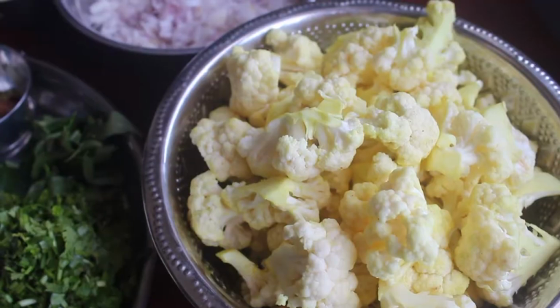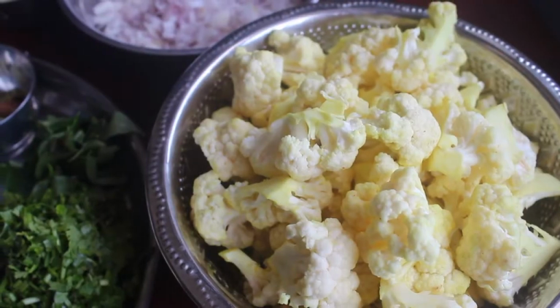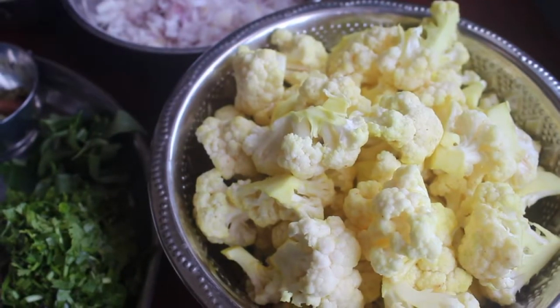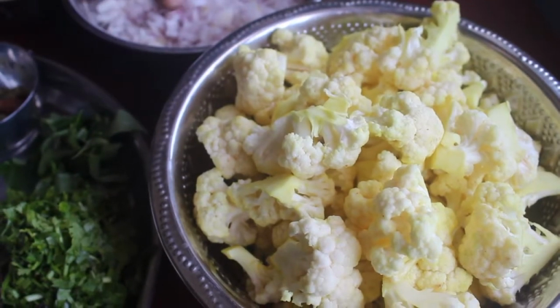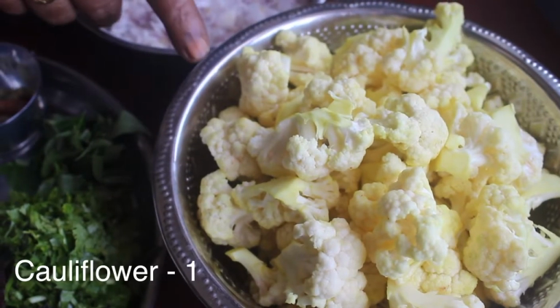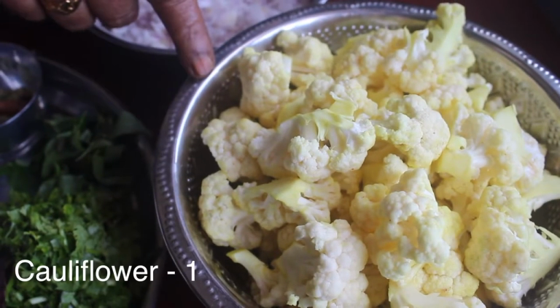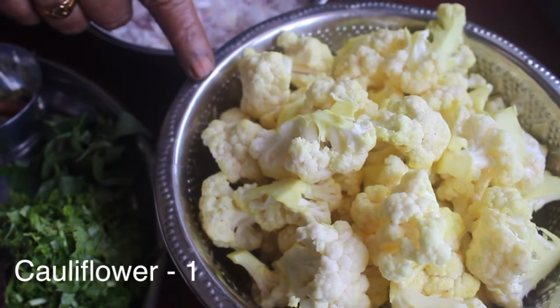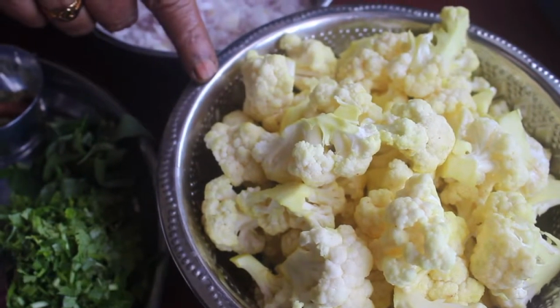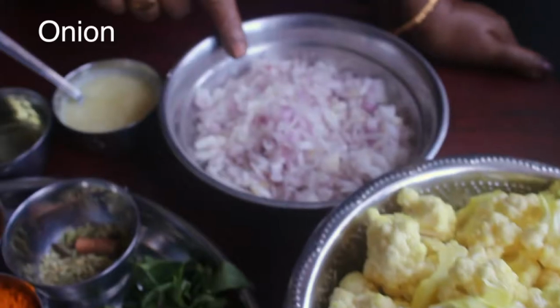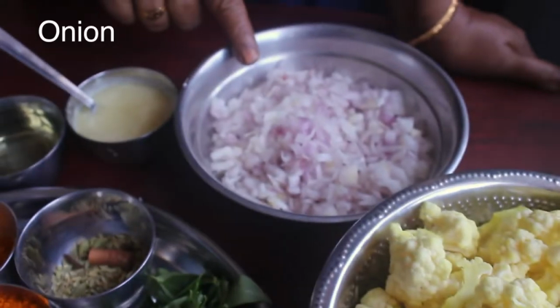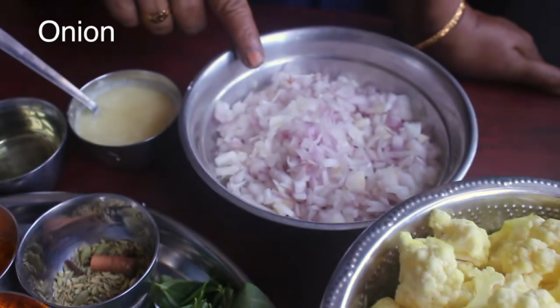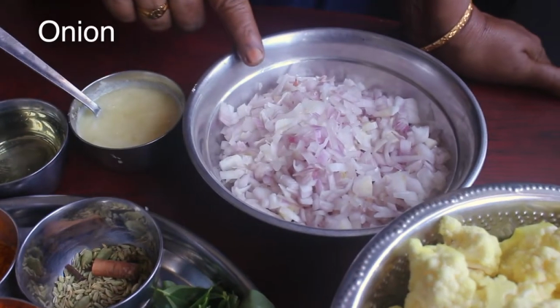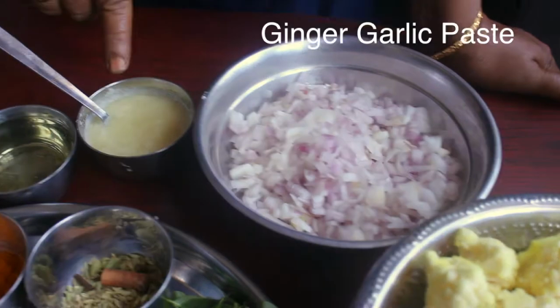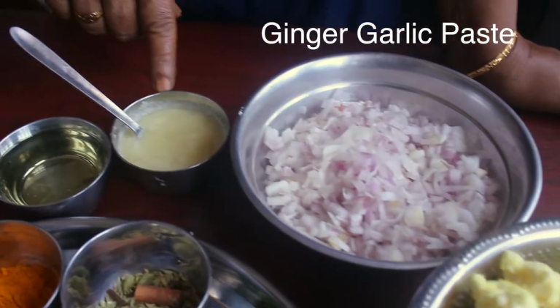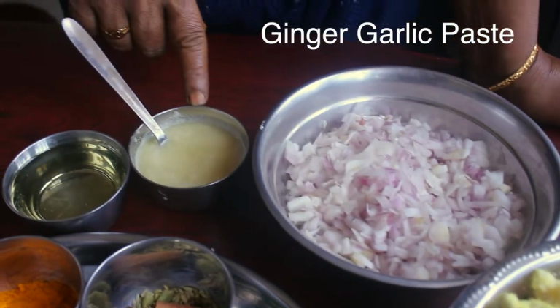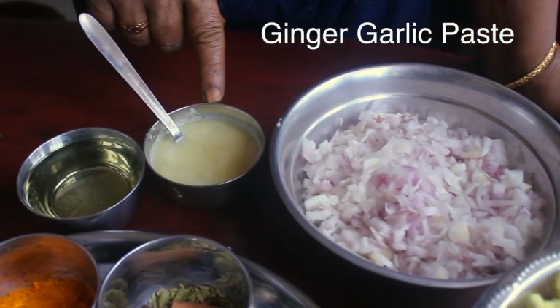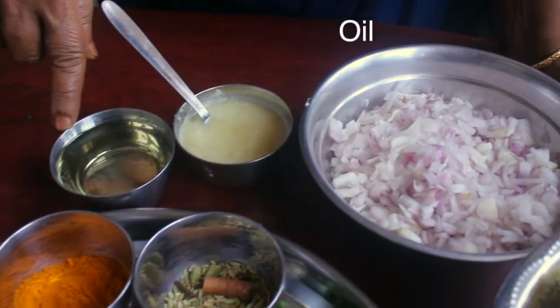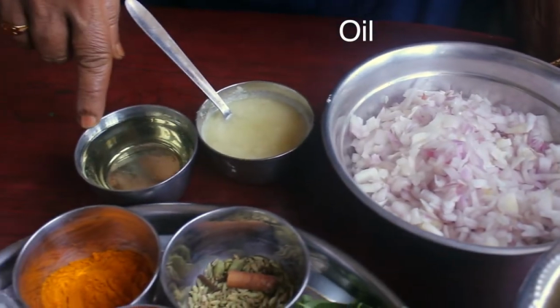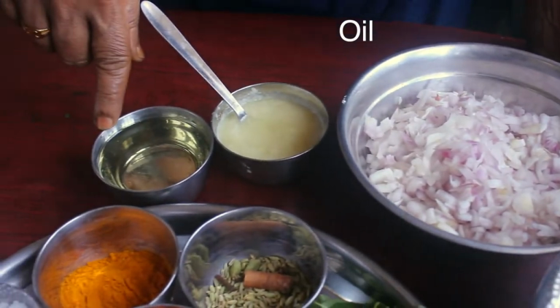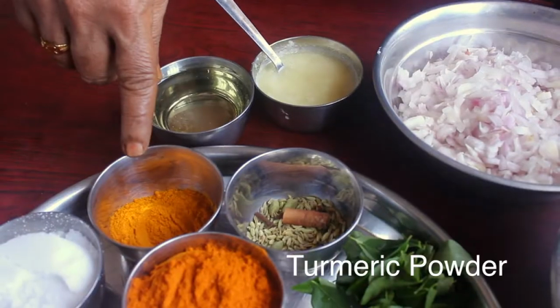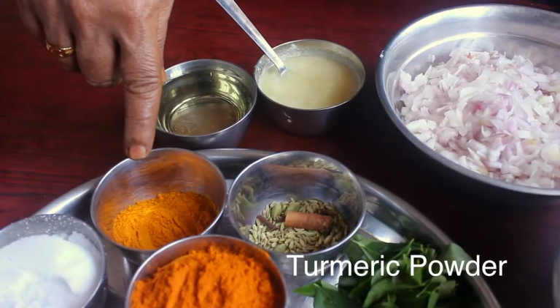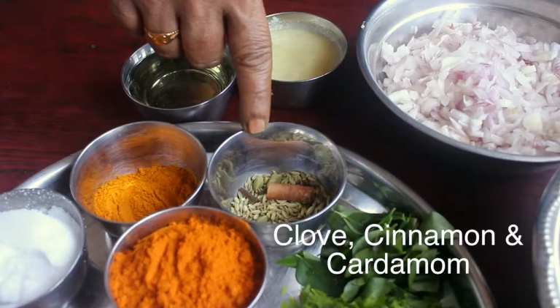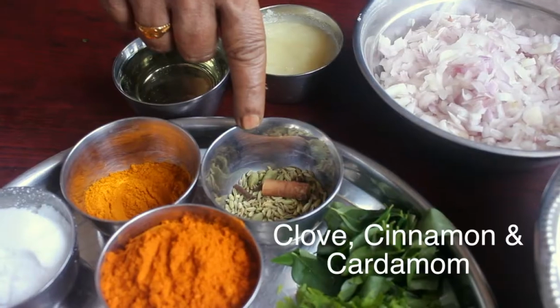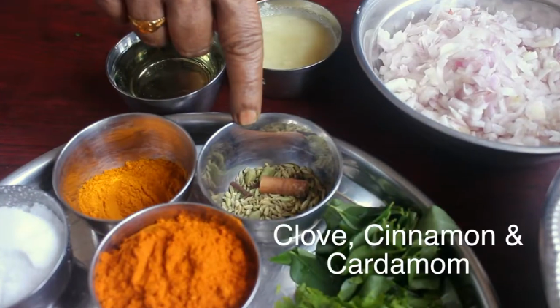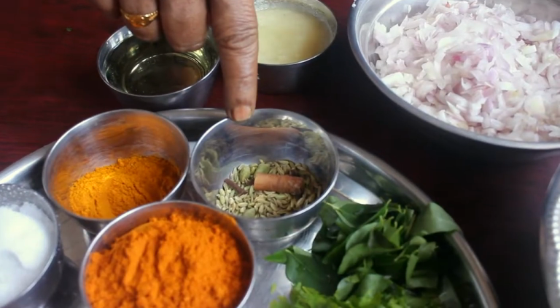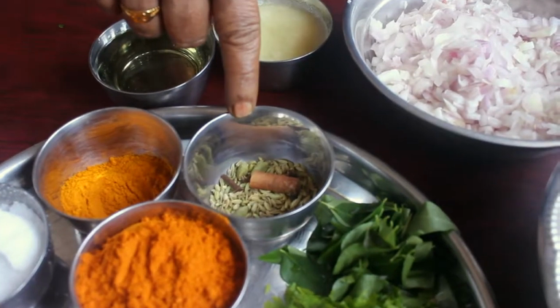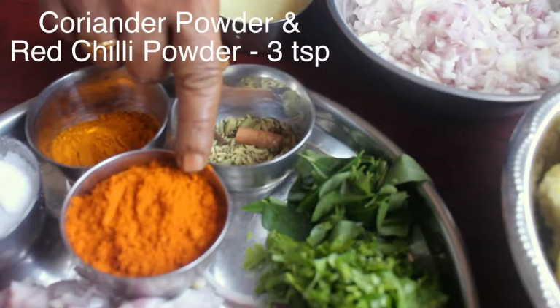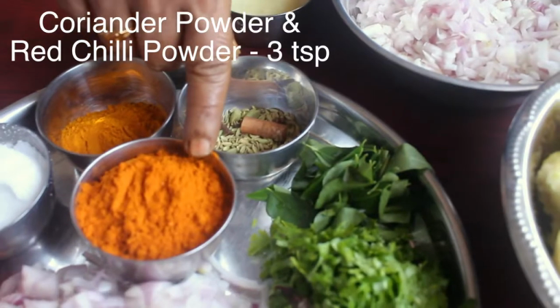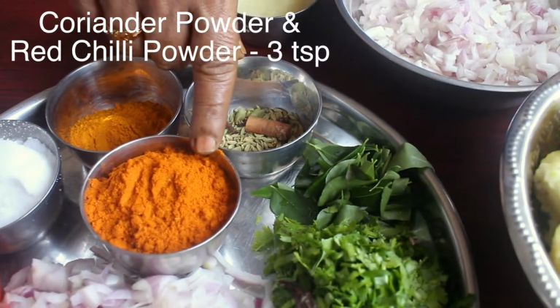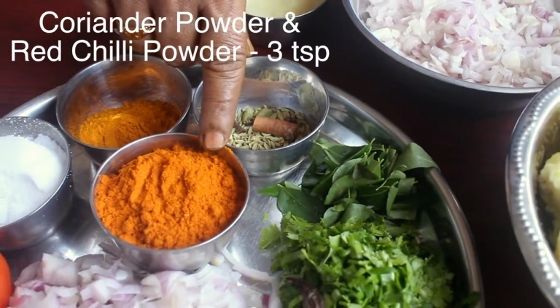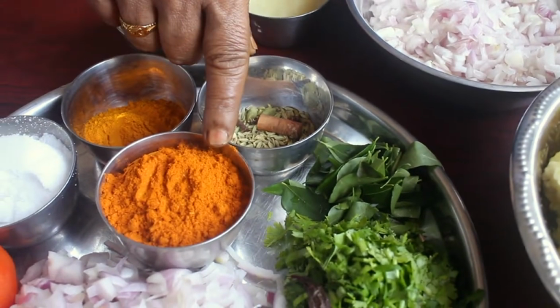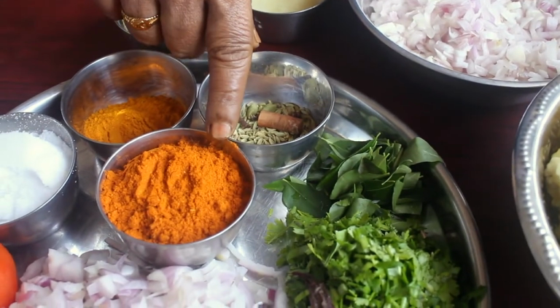Here are the ingredients. We have cauliflower, bengayam, paste, reef end oil, manjathuul, pattalawangam, and that's what we need.